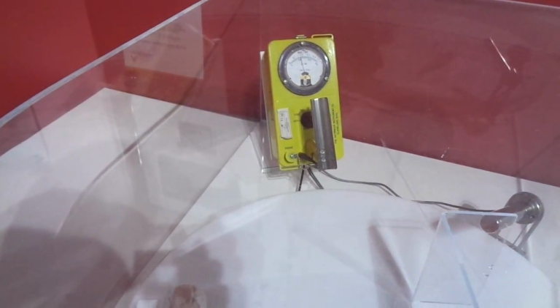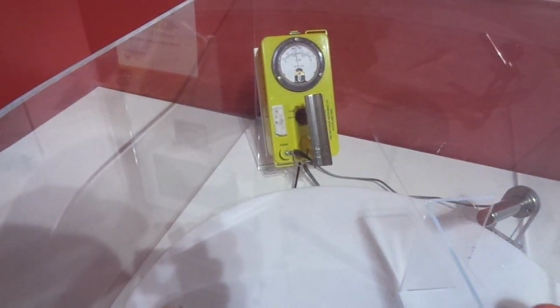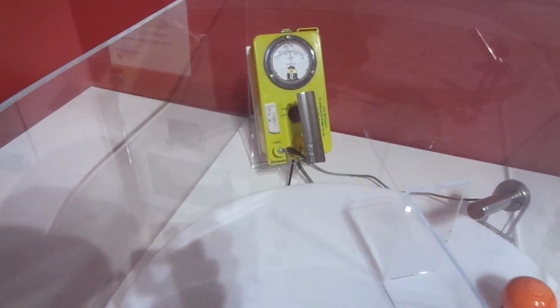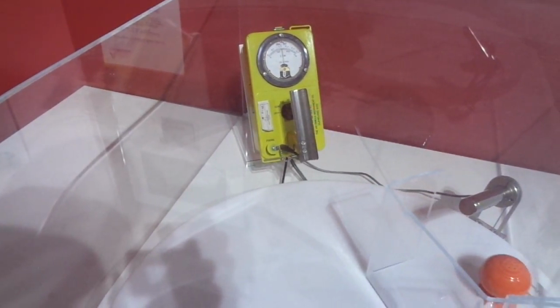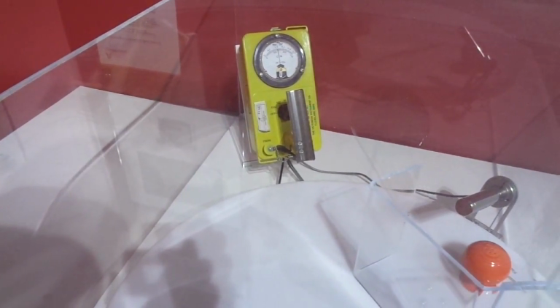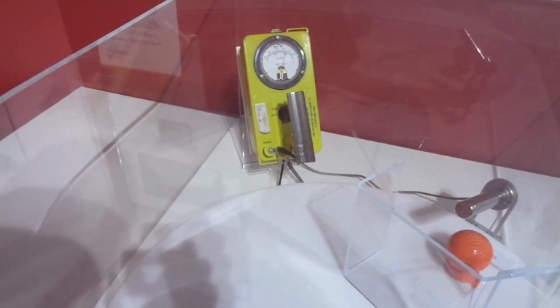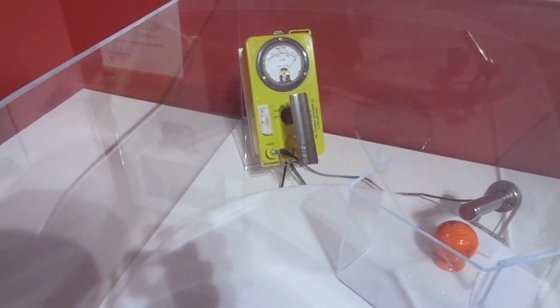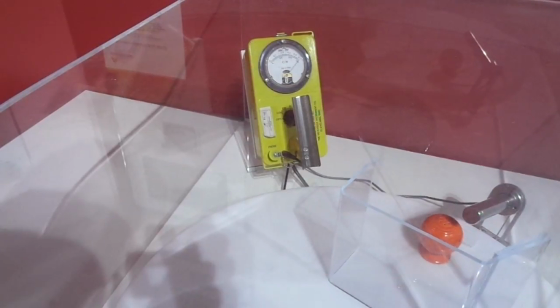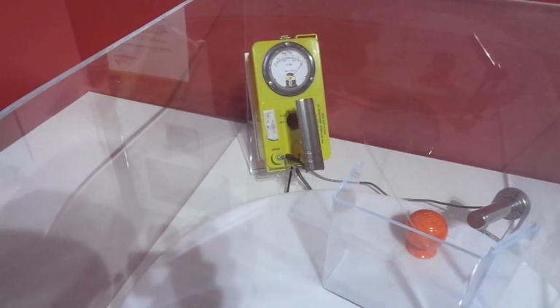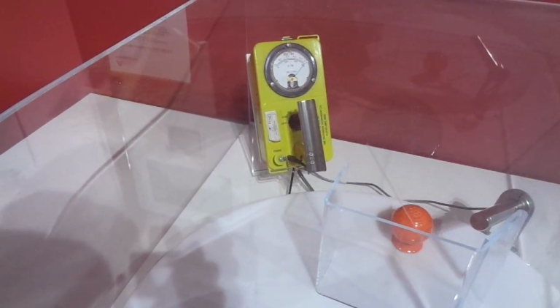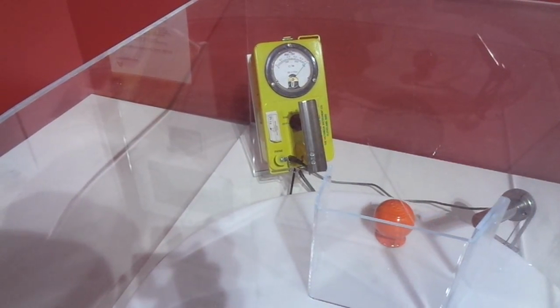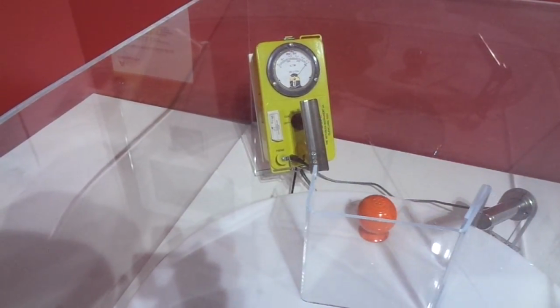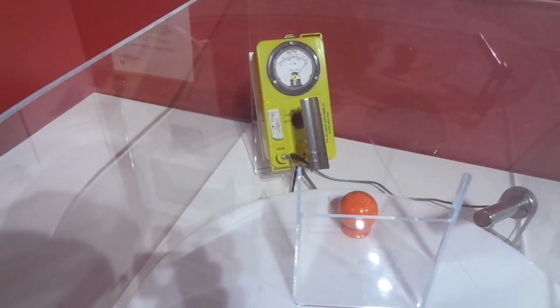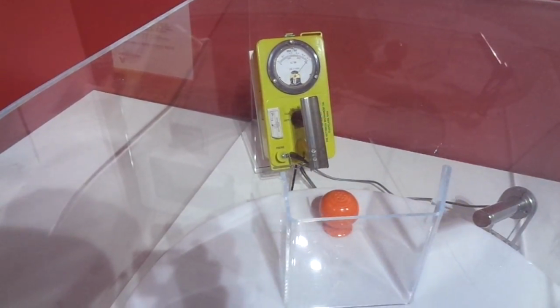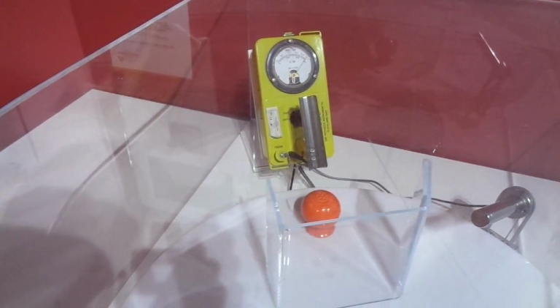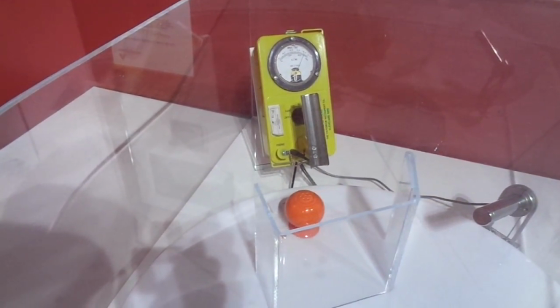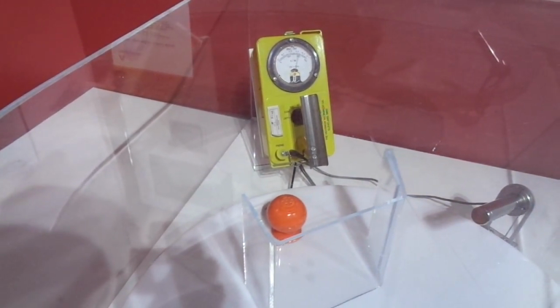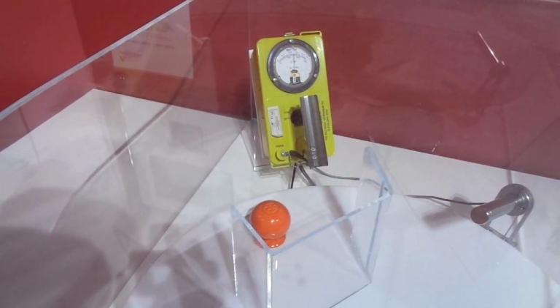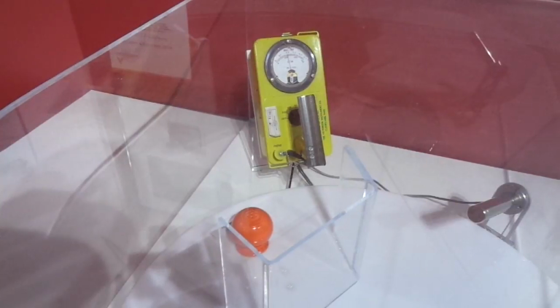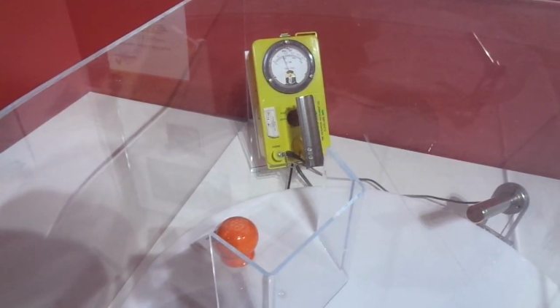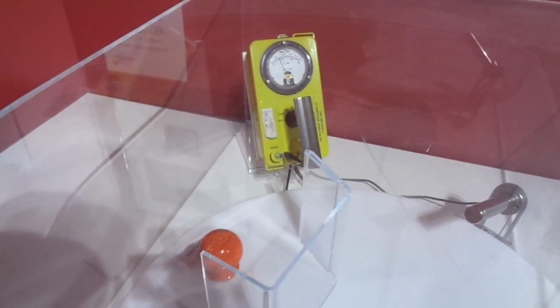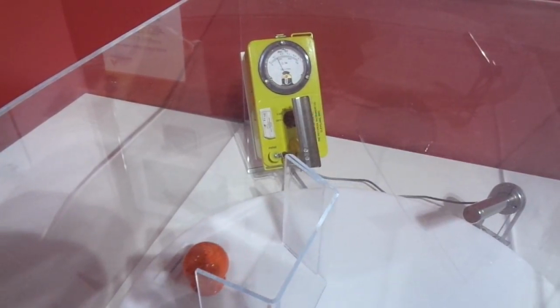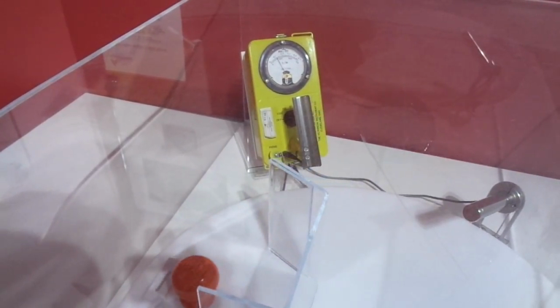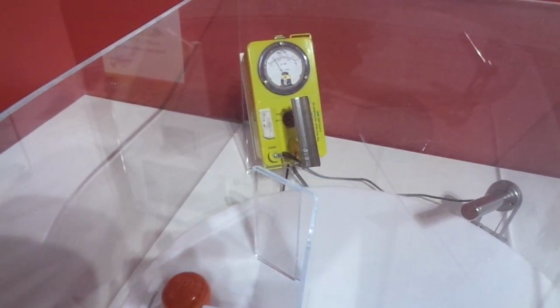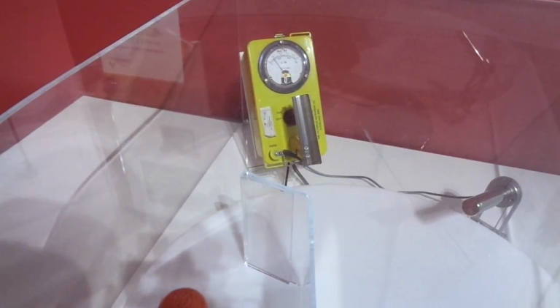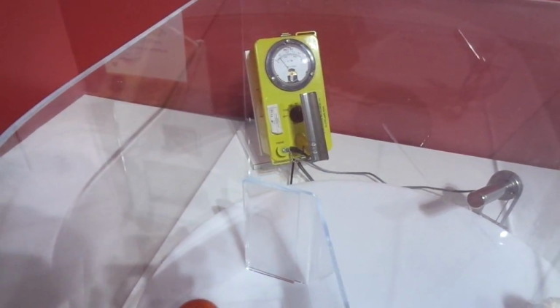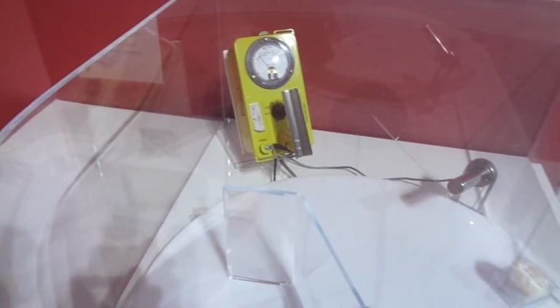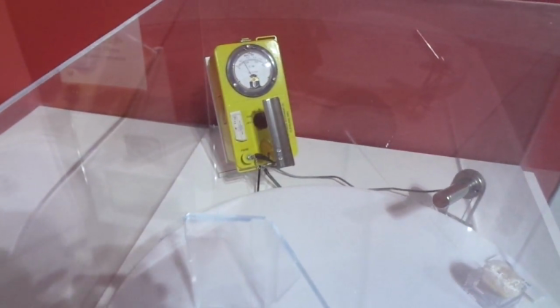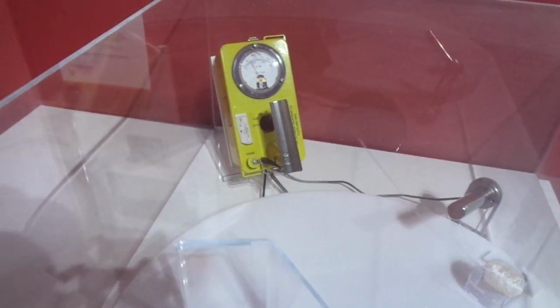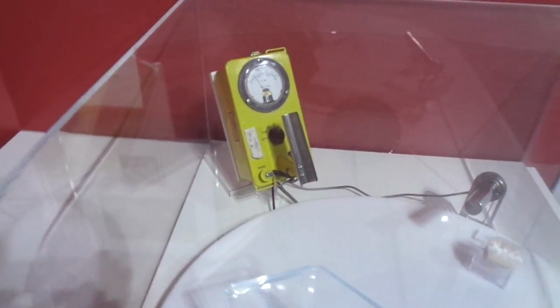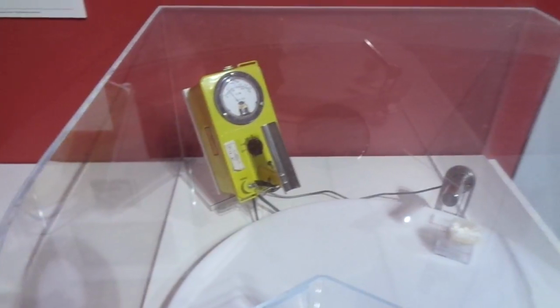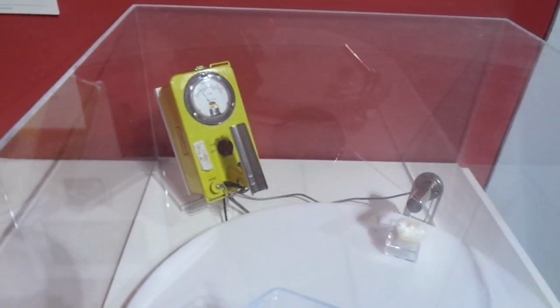But then all of a sudden when the salt shaker comes around, it pegs it. So for all you Facebook users, don't use salt shakers anymore. They'll kill you — you'll not only get radiation poisoning, you'll get autism.